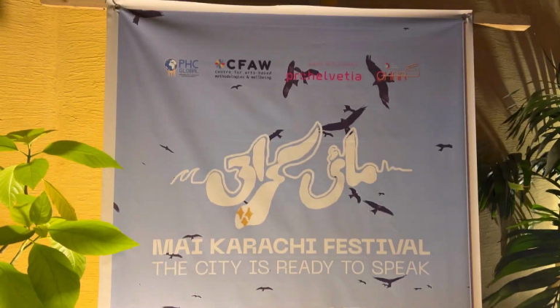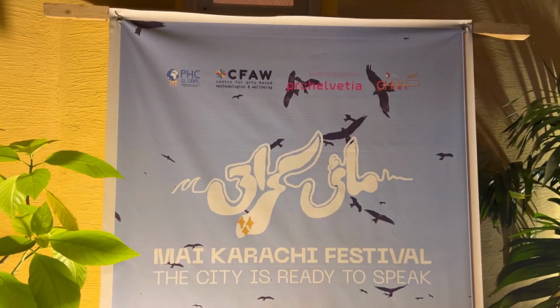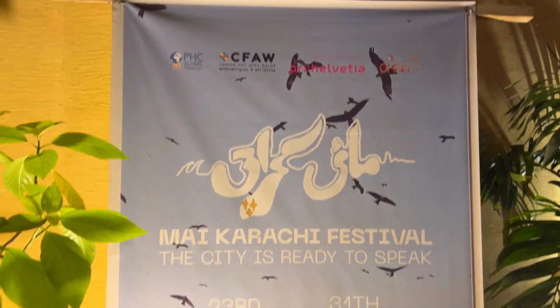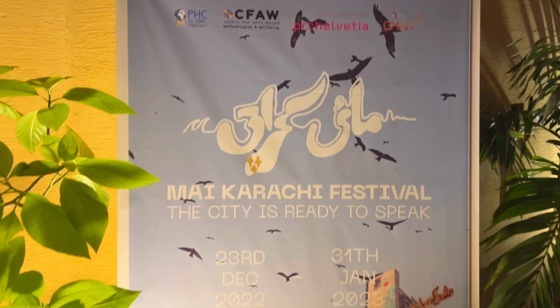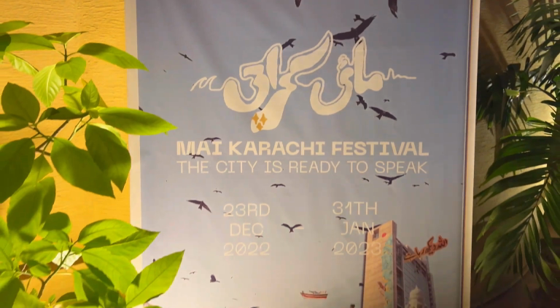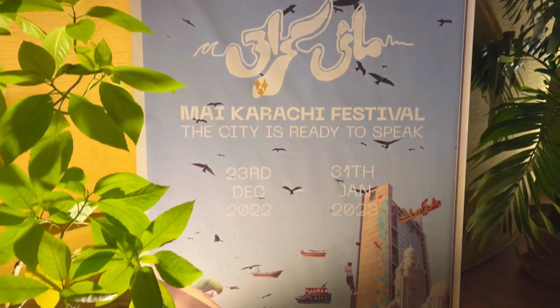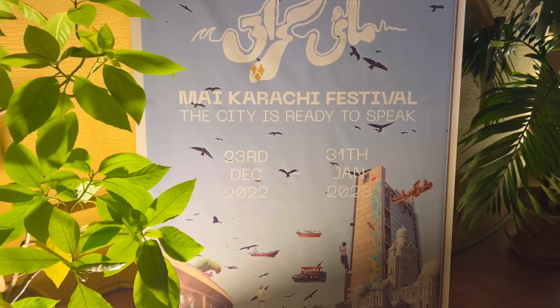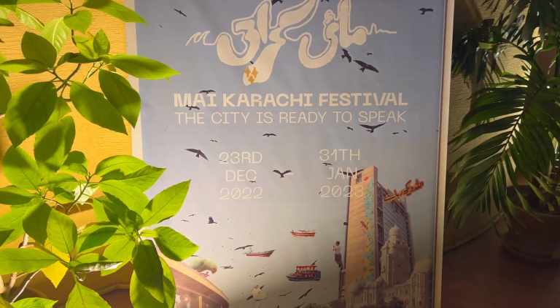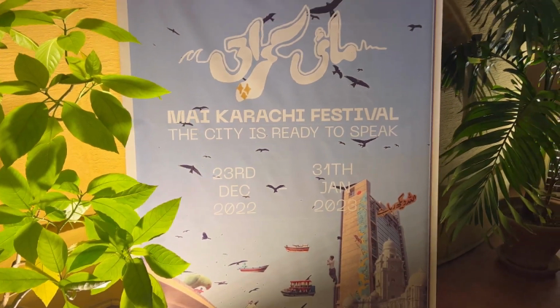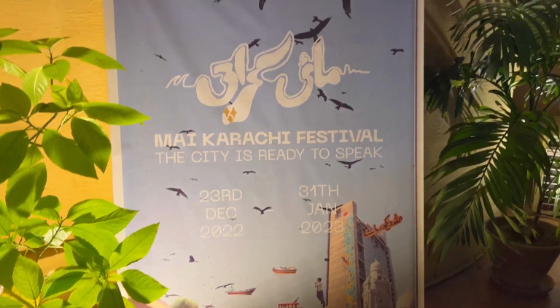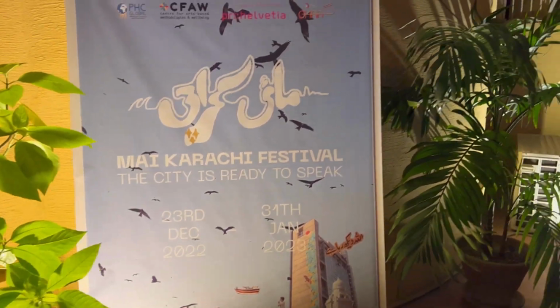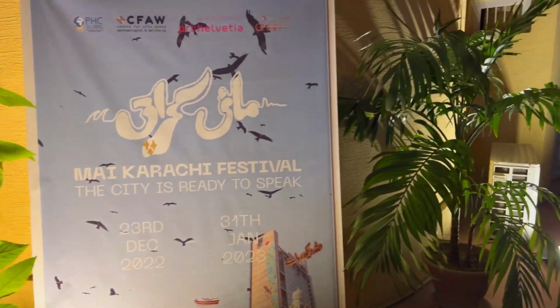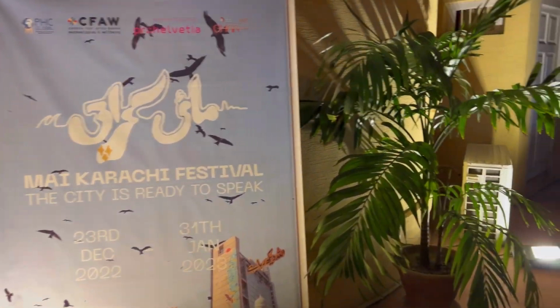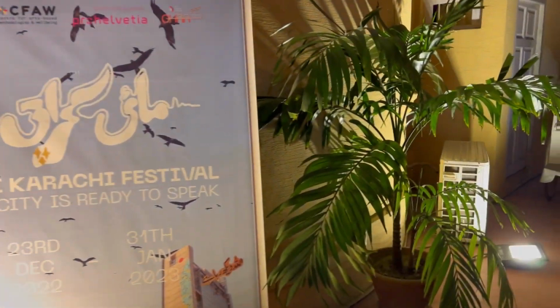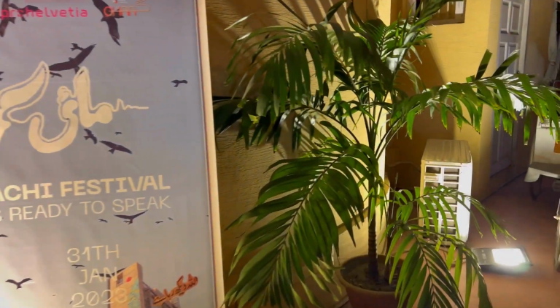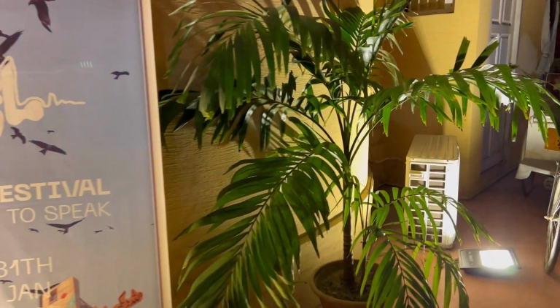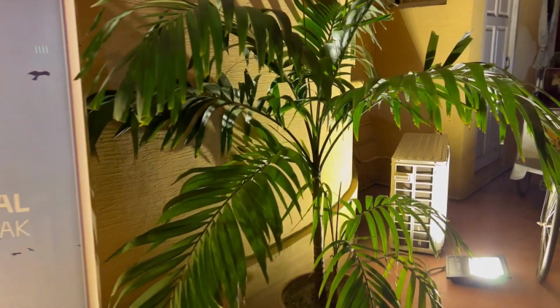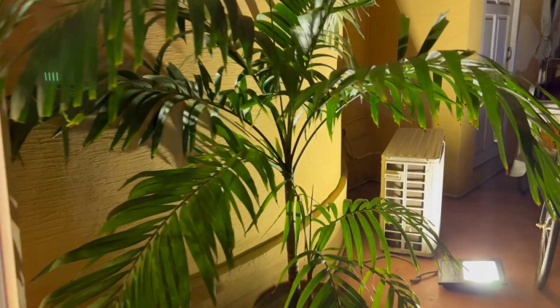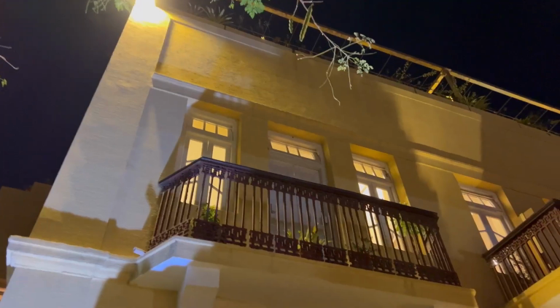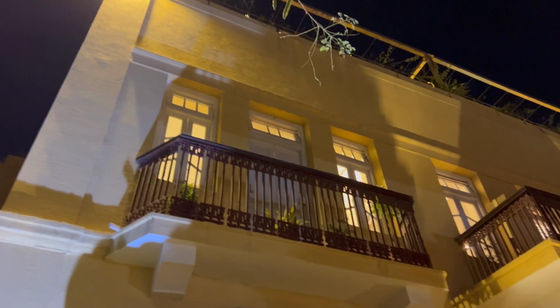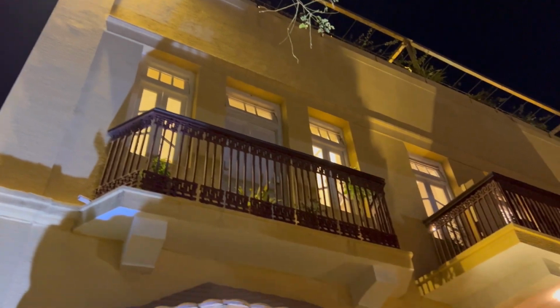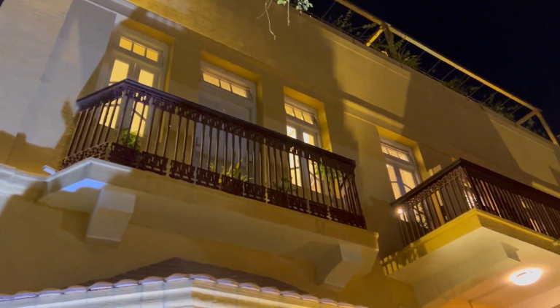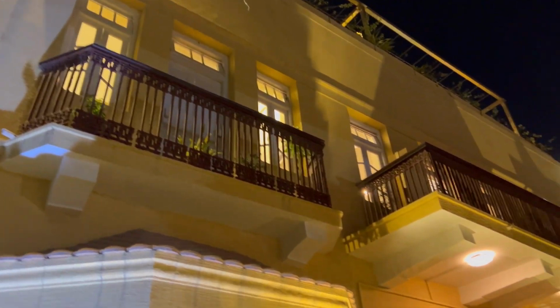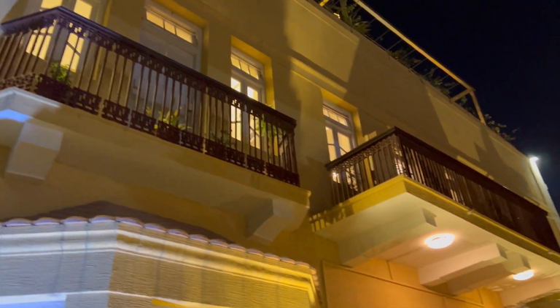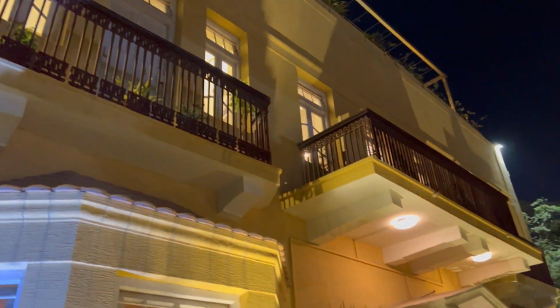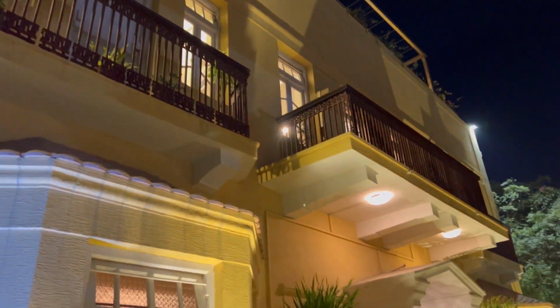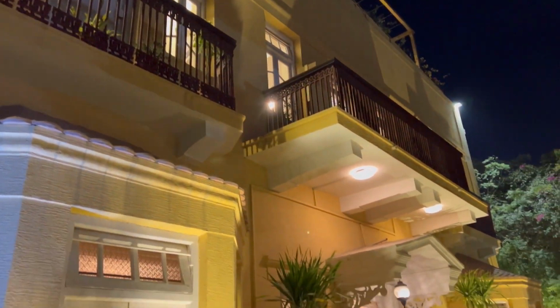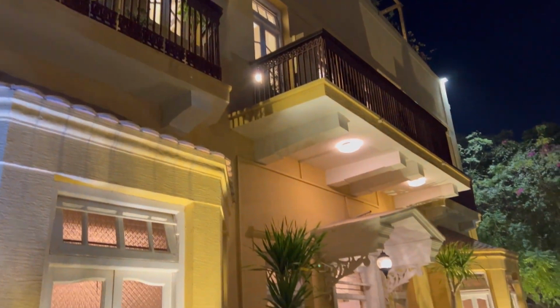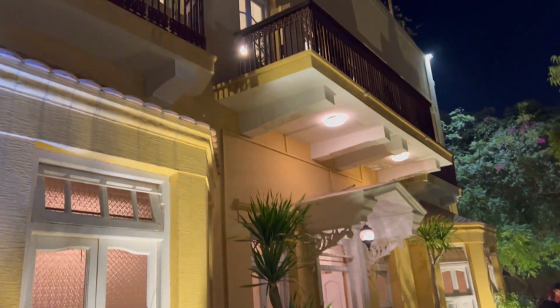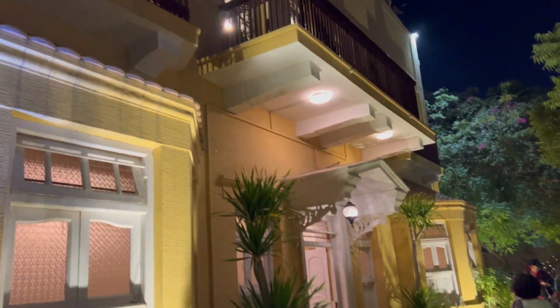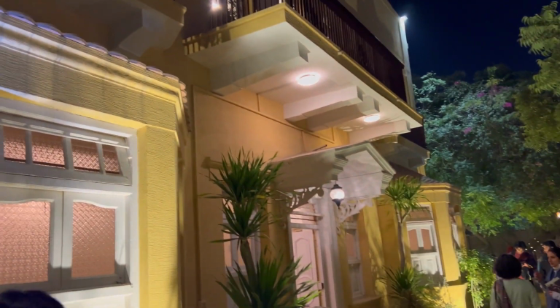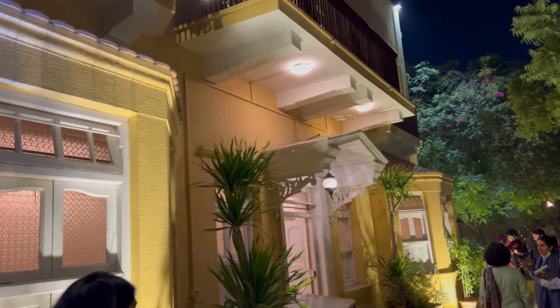Karachi will be talking about arts, culture, and history here. So today I'm going to explore this house.